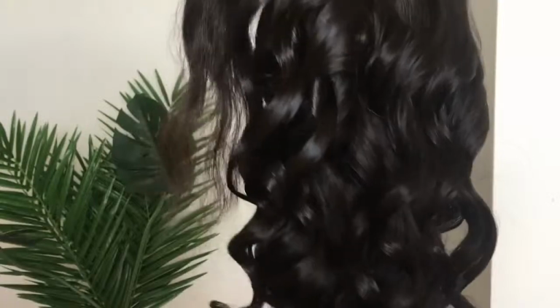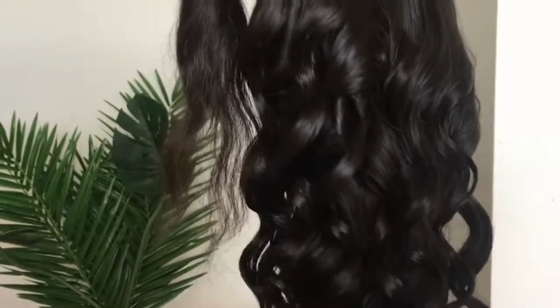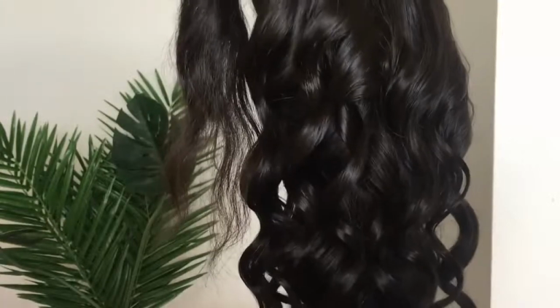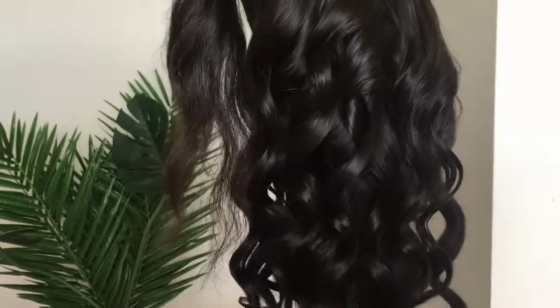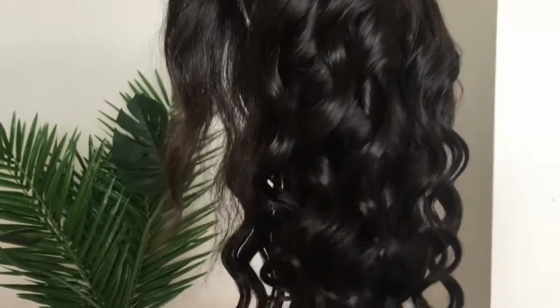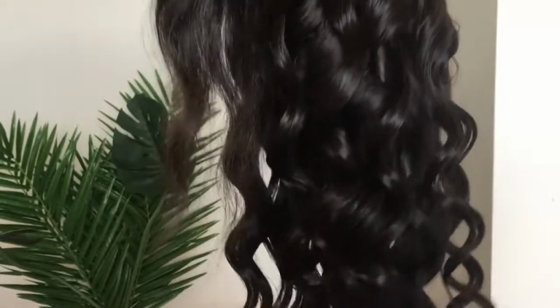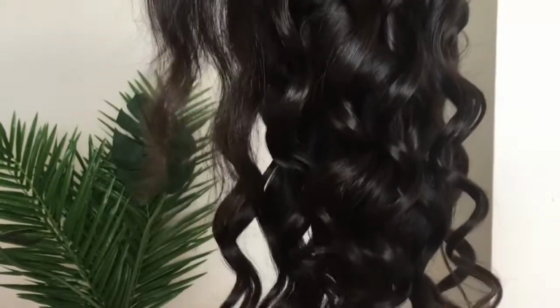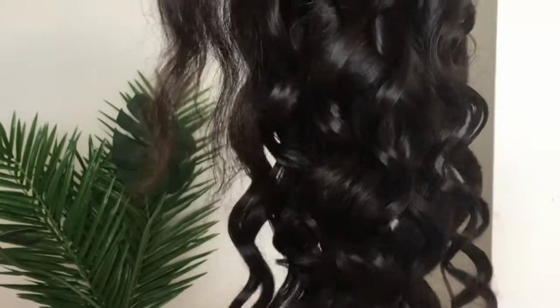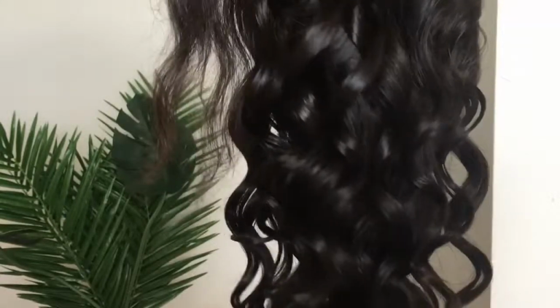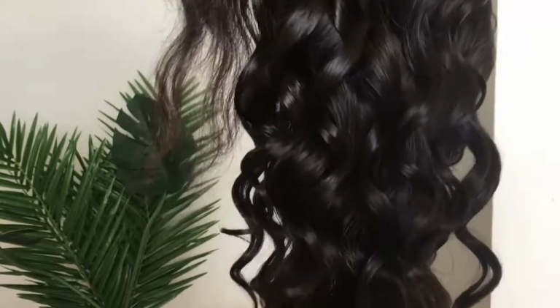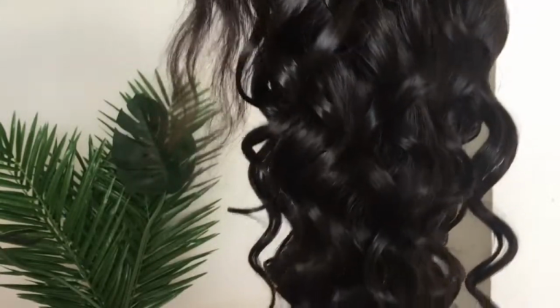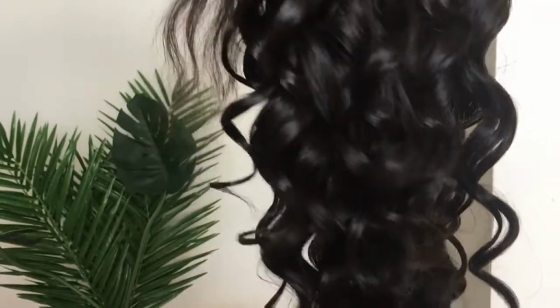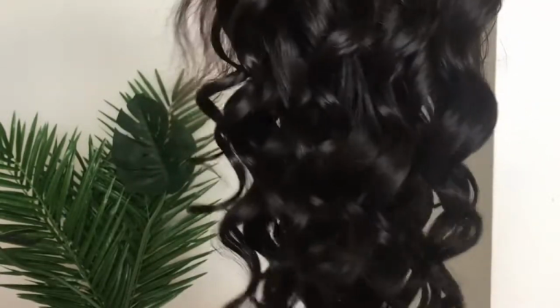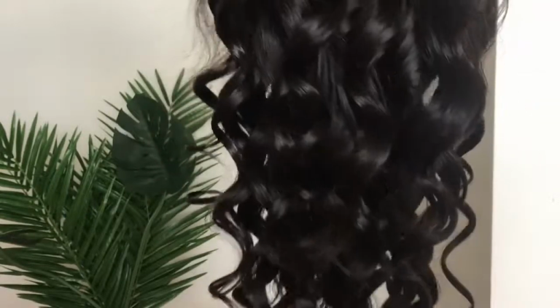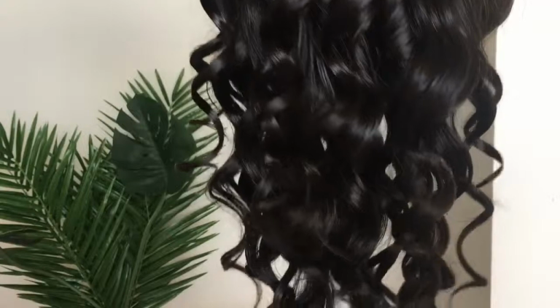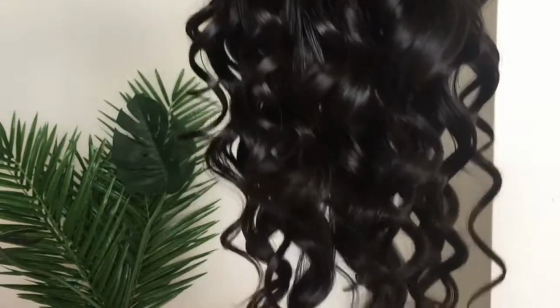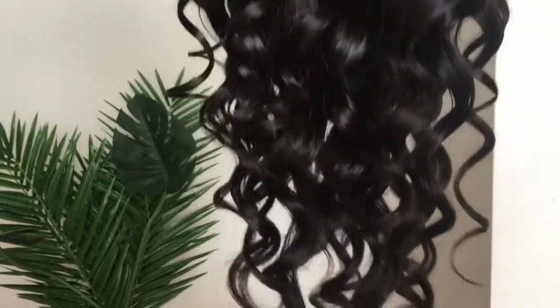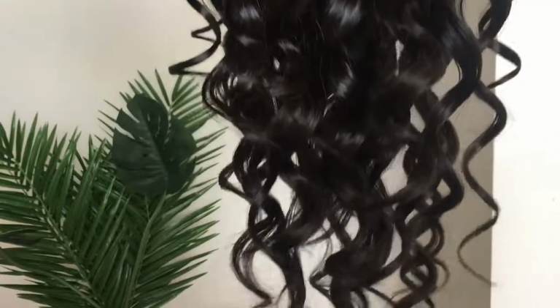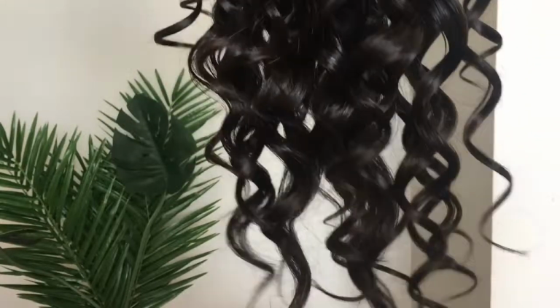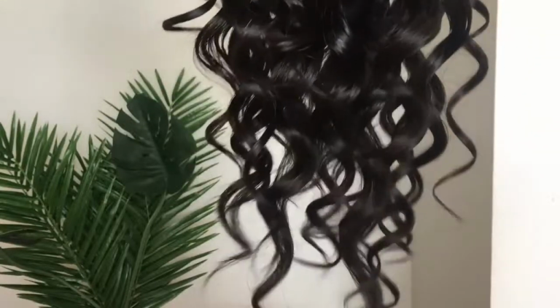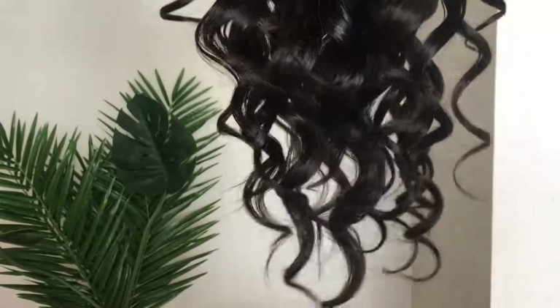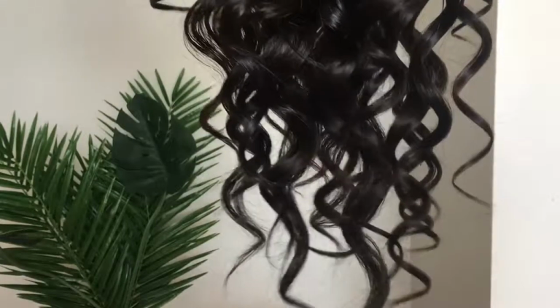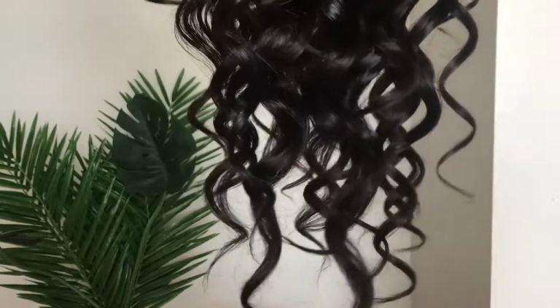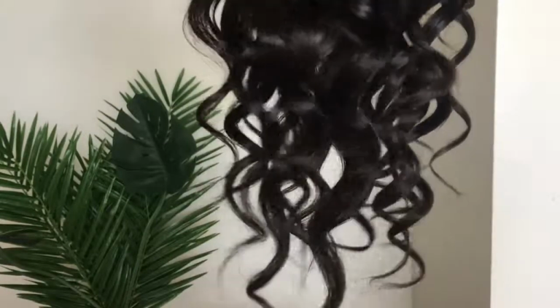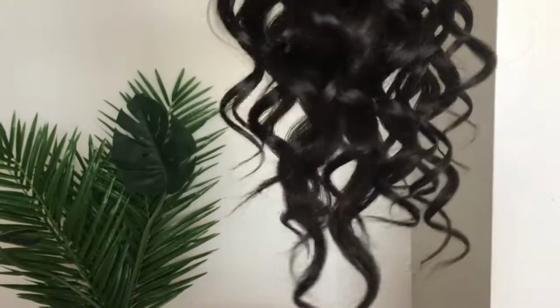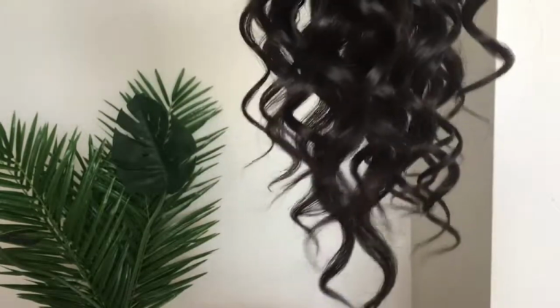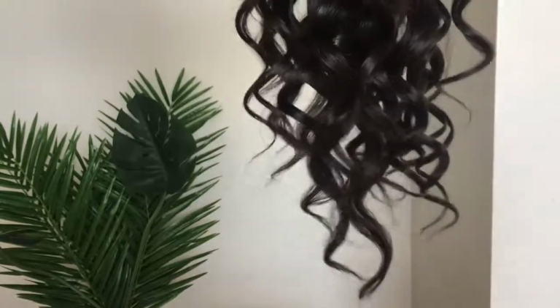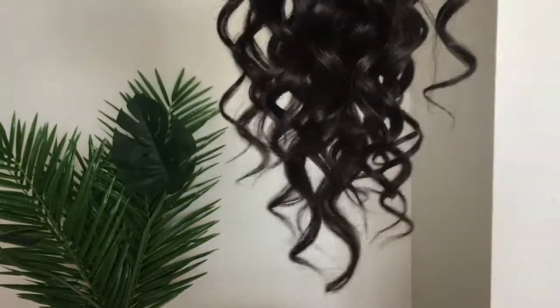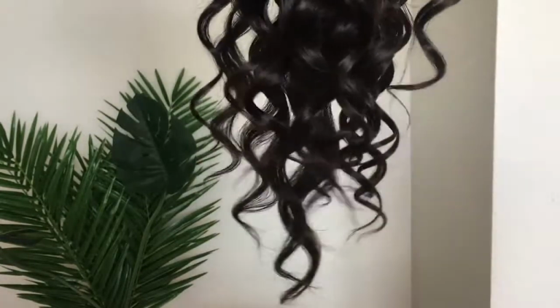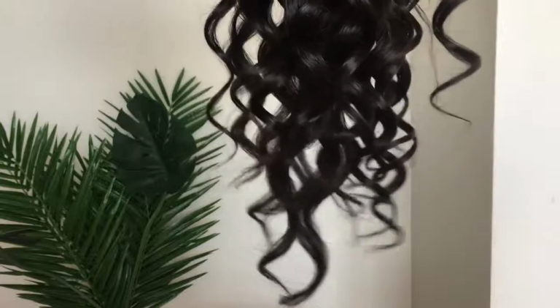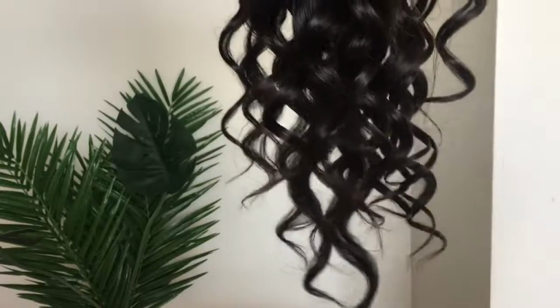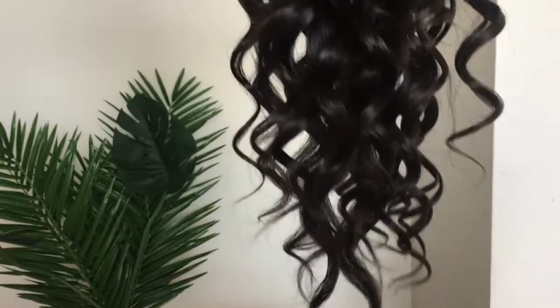This hair was sent to me by Miss Coco Hair. This is the Brazilian body wave — I have three bundles and a closure. The closure is a 16 inch and then the bundles are 18, 20, and 20.